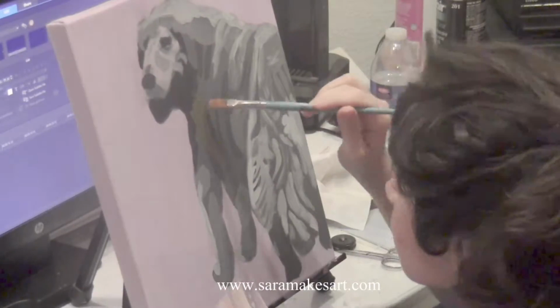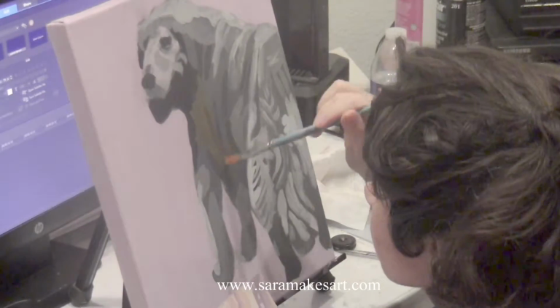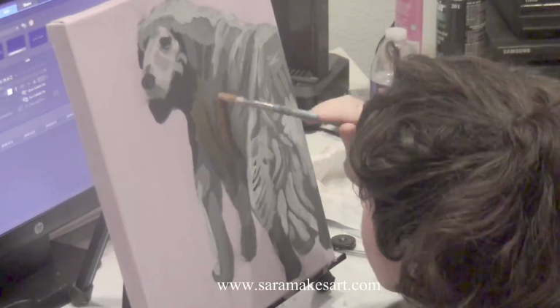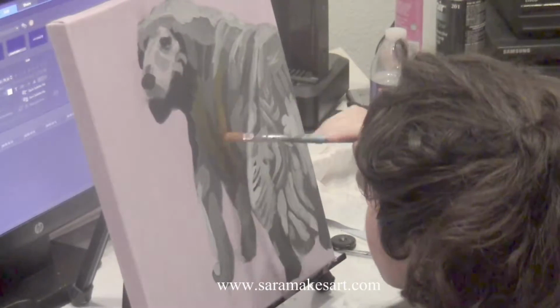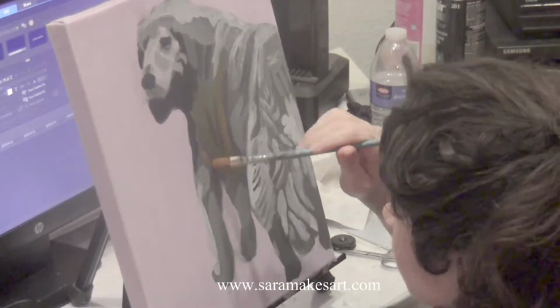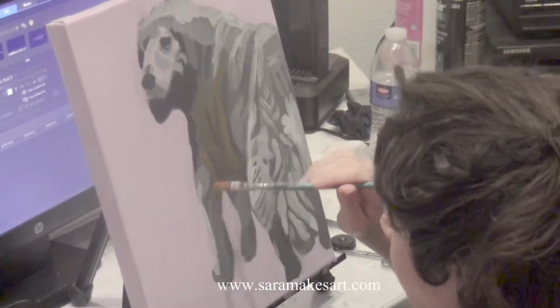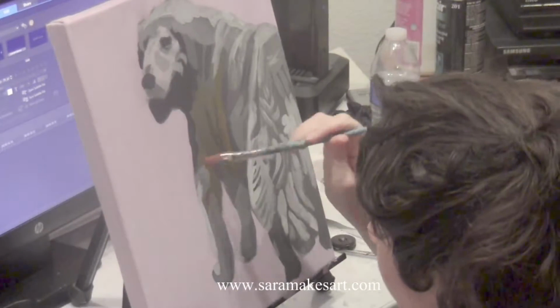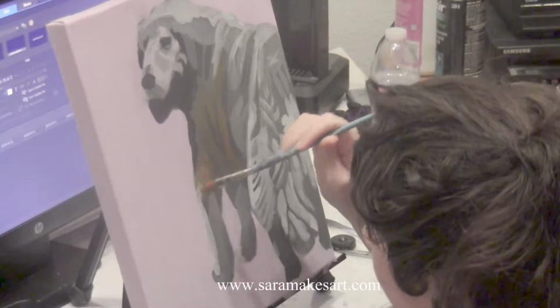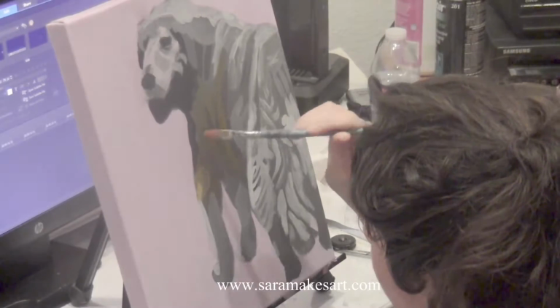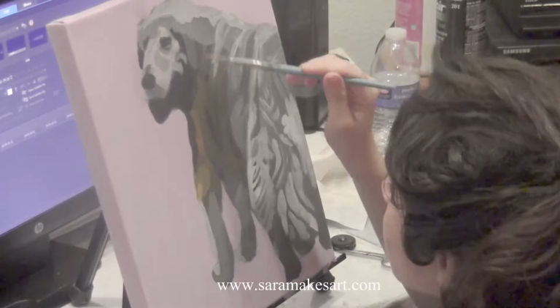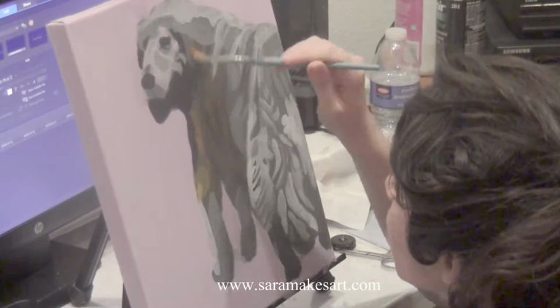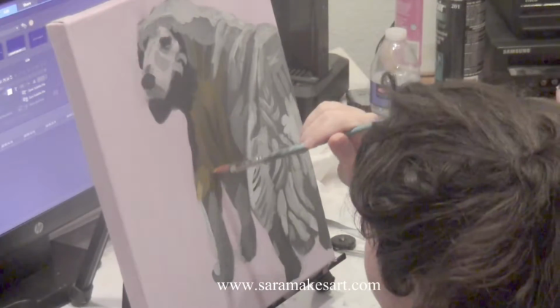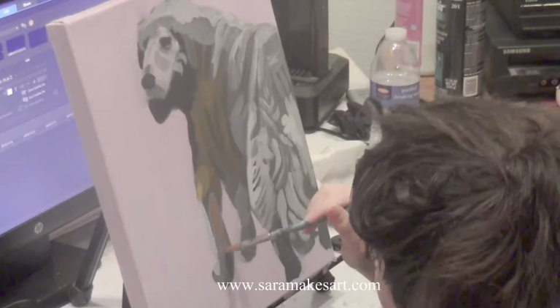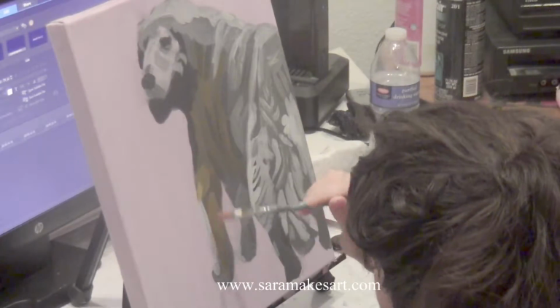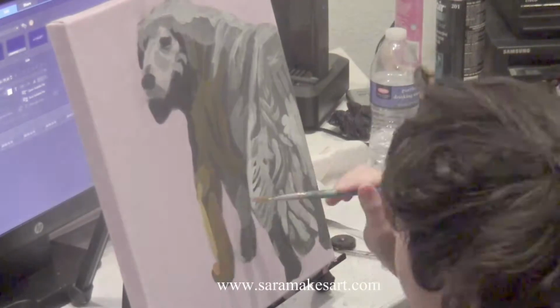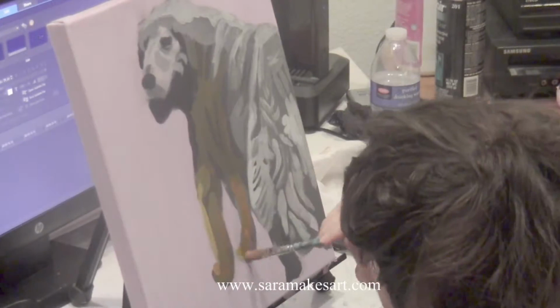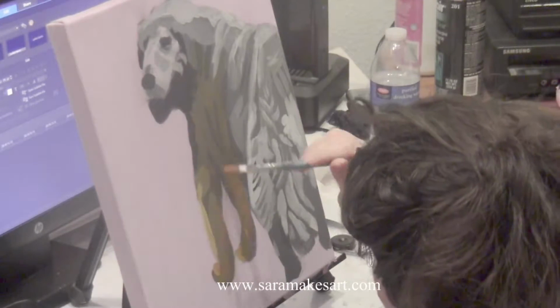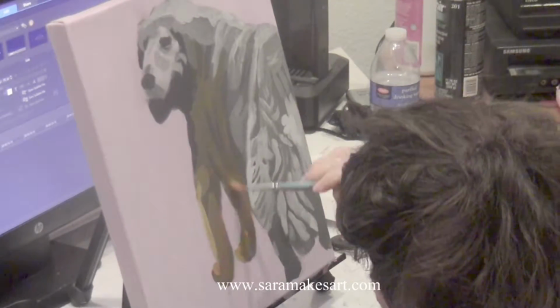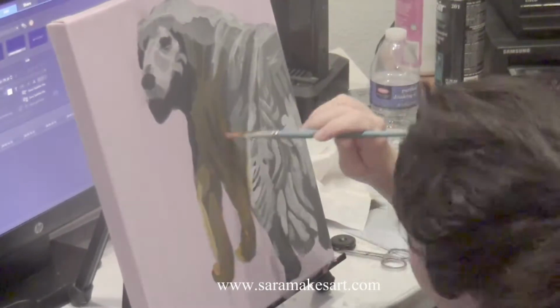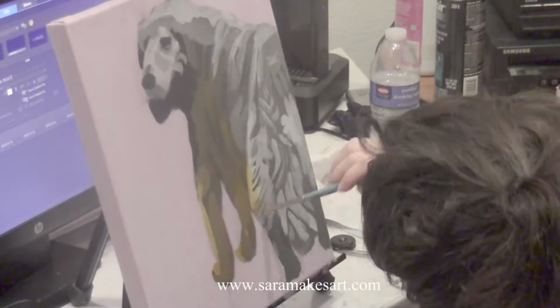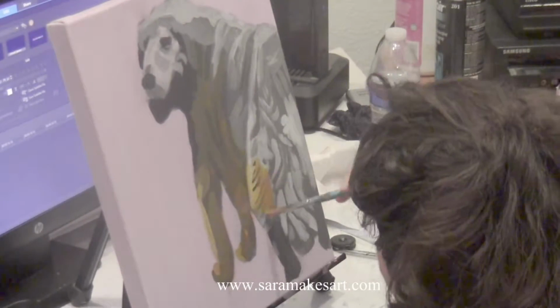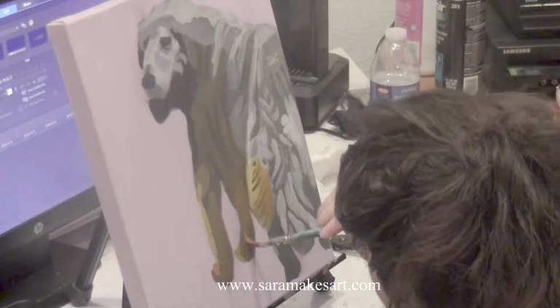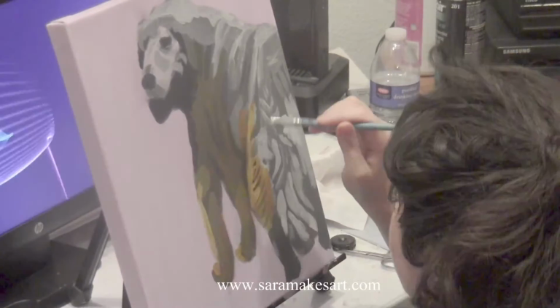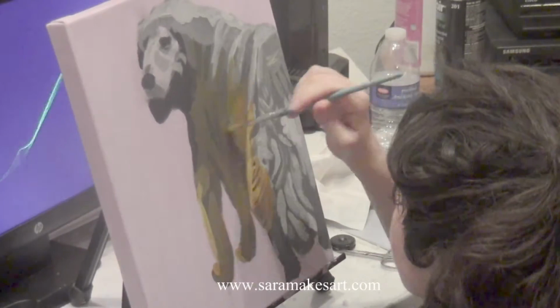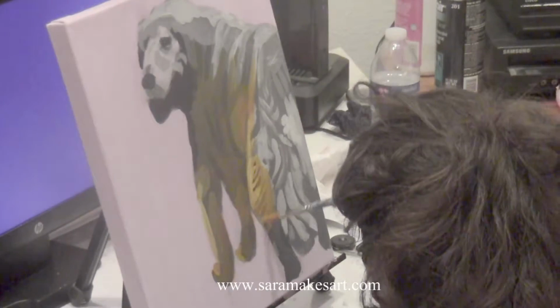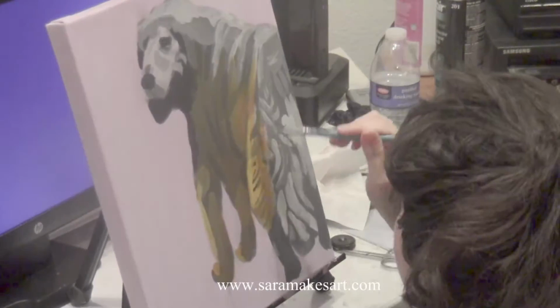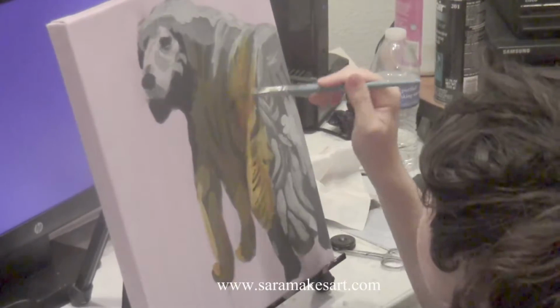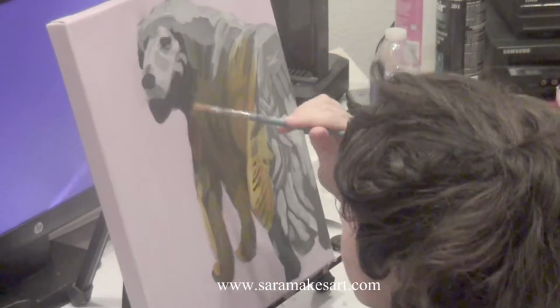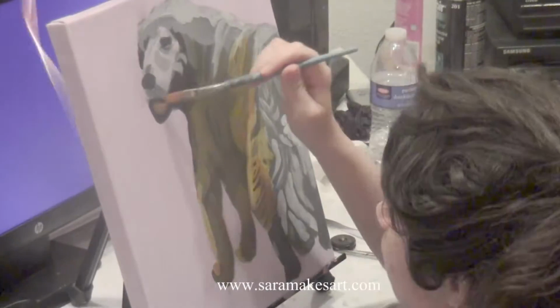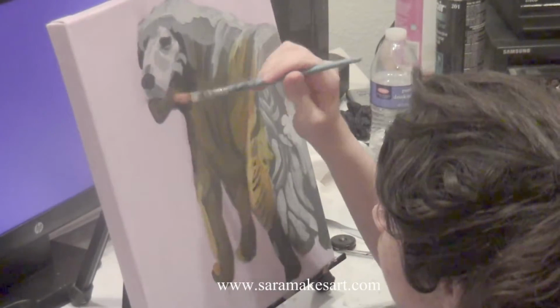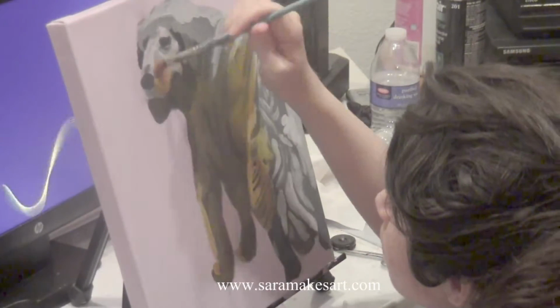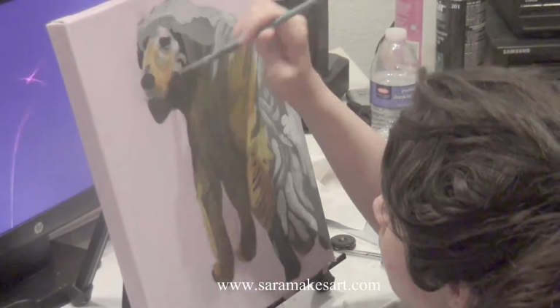This painting seemed to come together almost instantly. For the fur, I used combinations of titanium white, cadmium yellow deep, burnt umber, and to keep things from getting muddy, a touch of cadmium red medium.